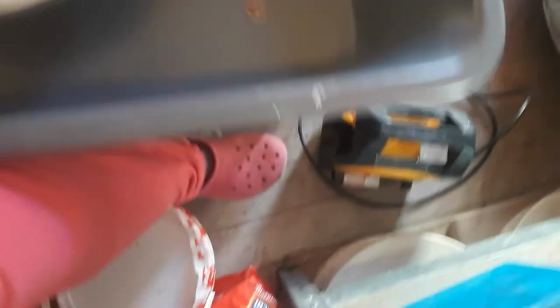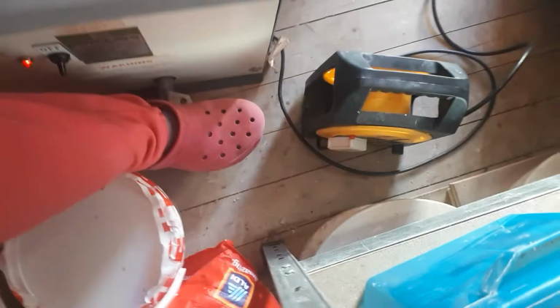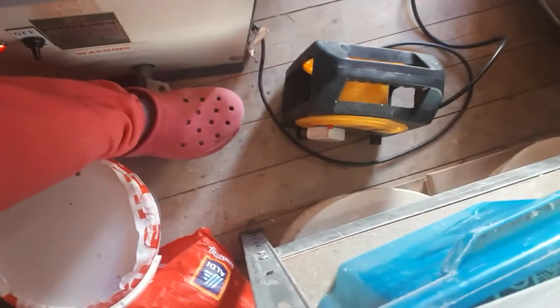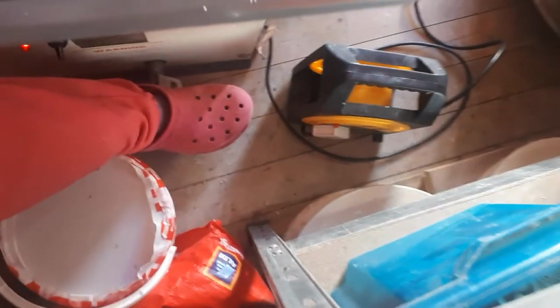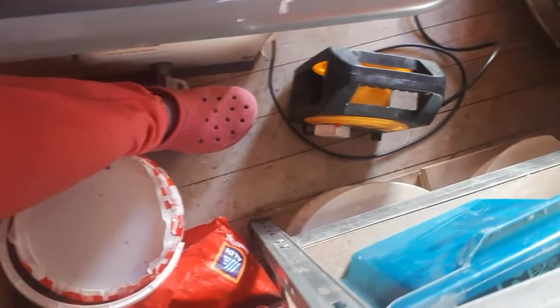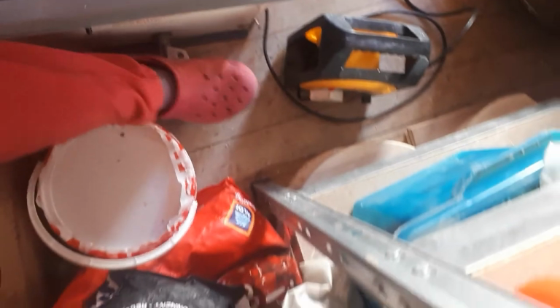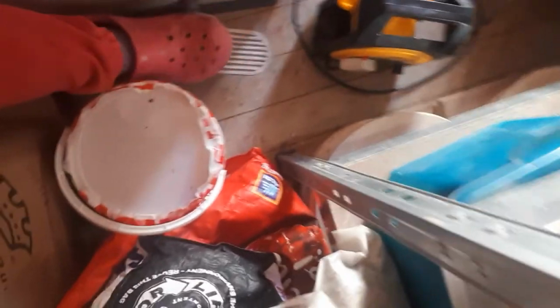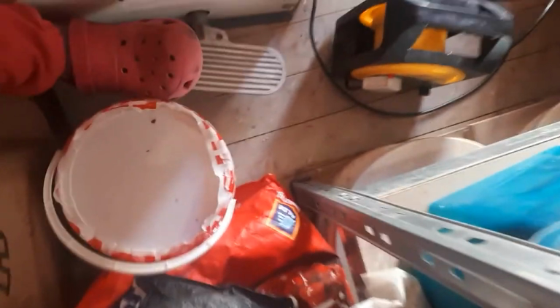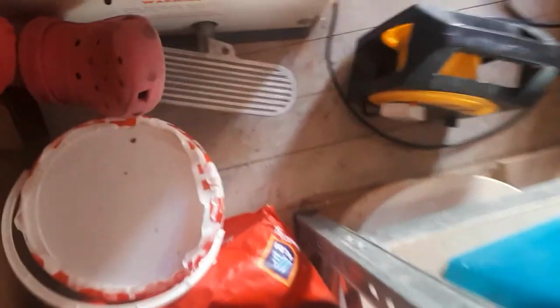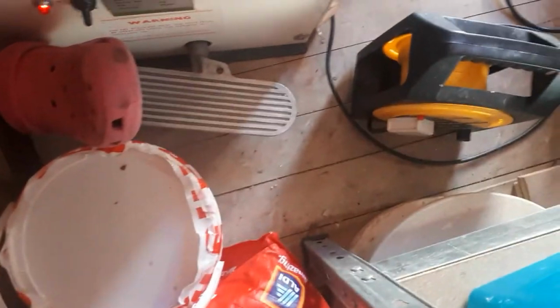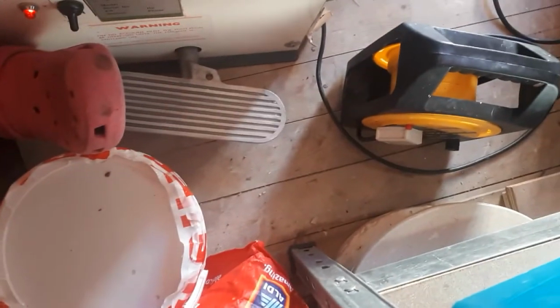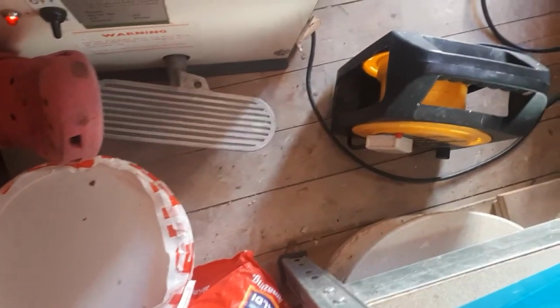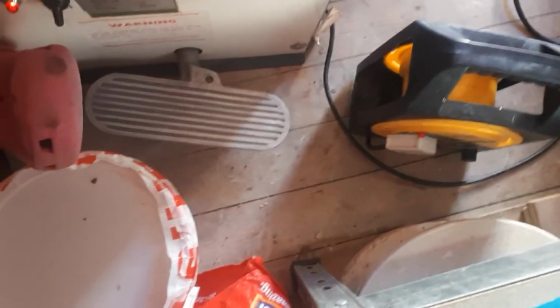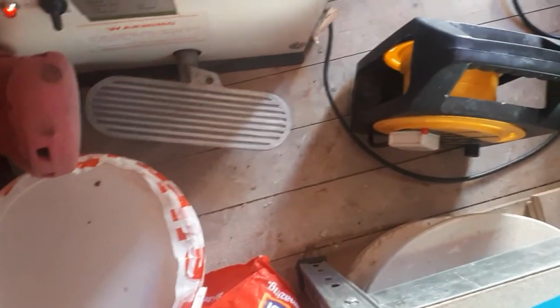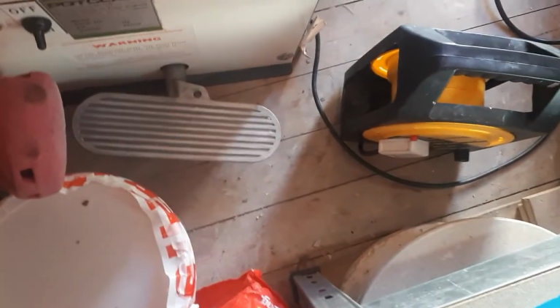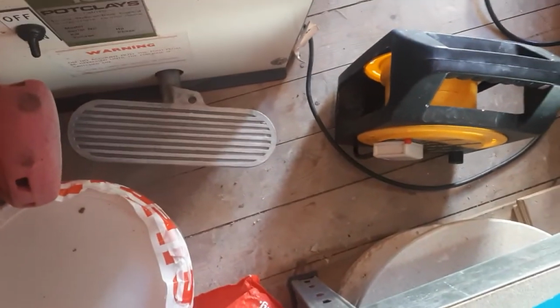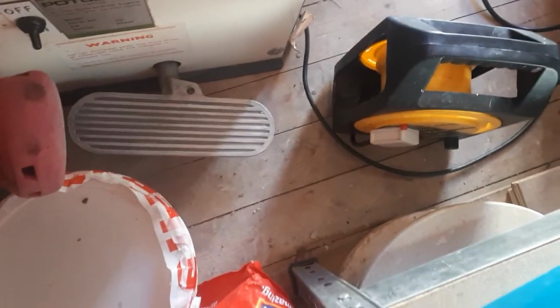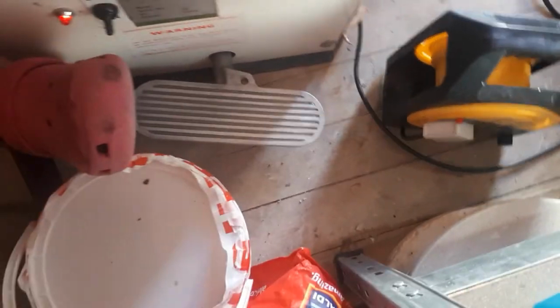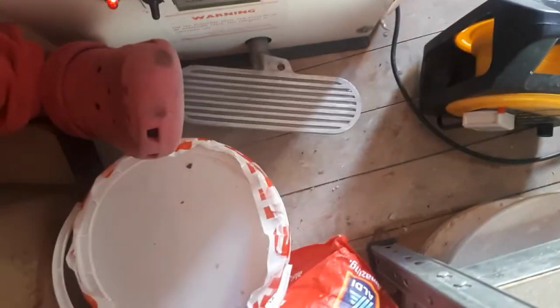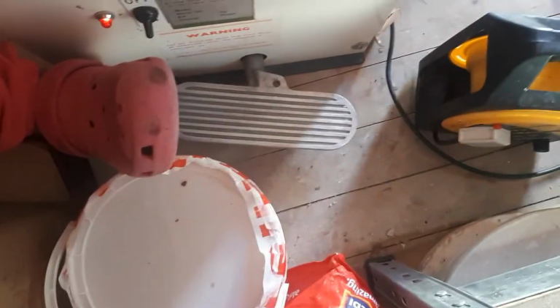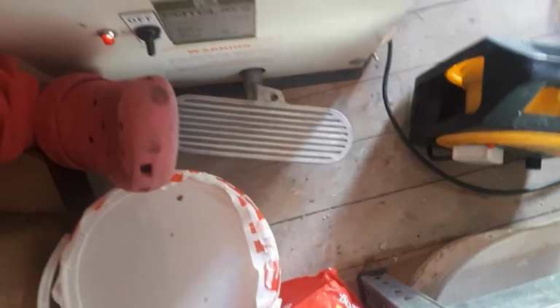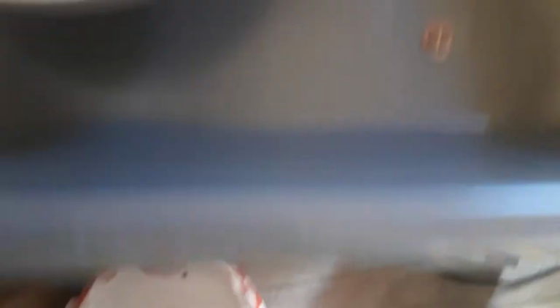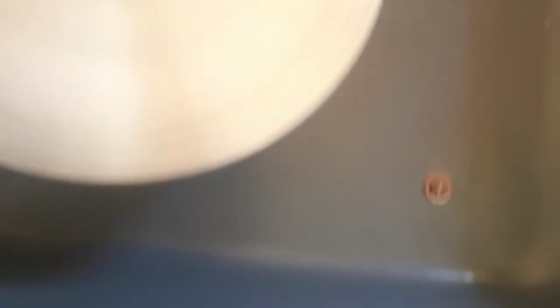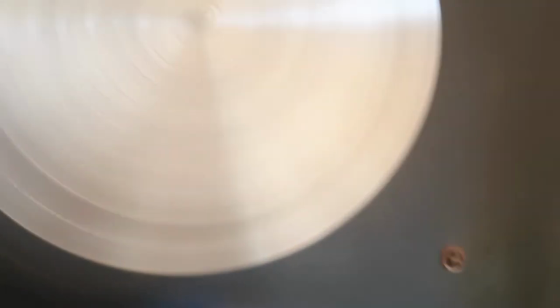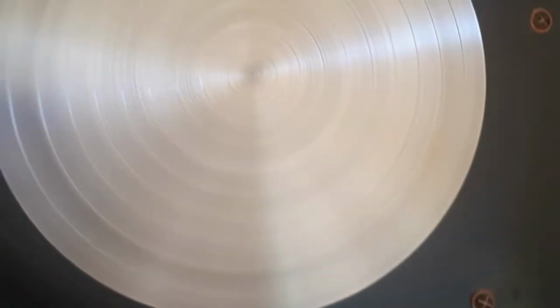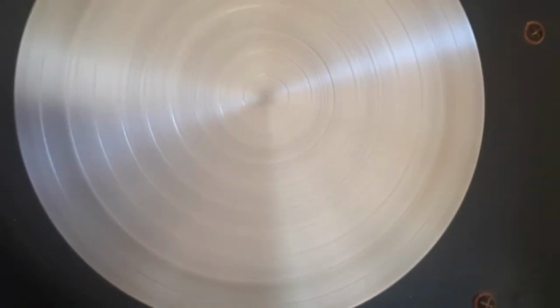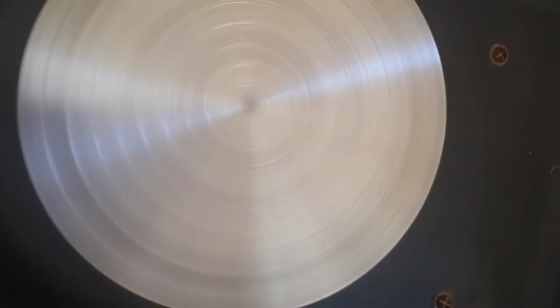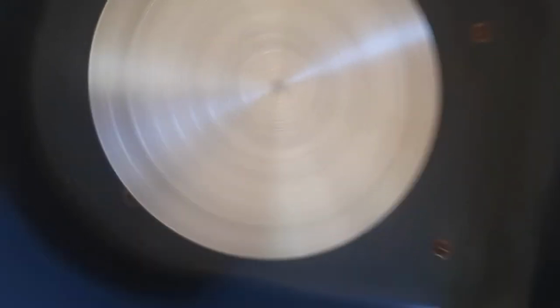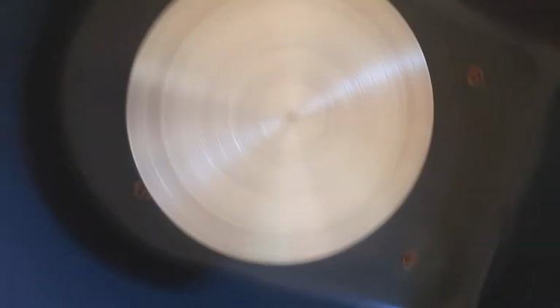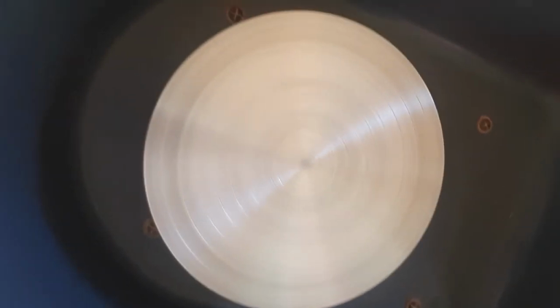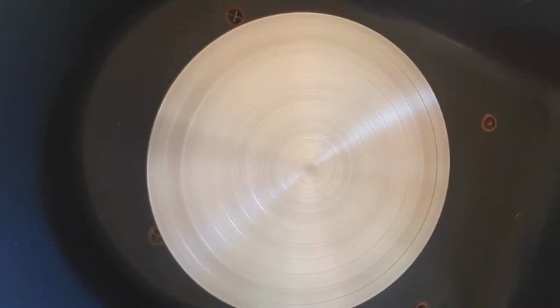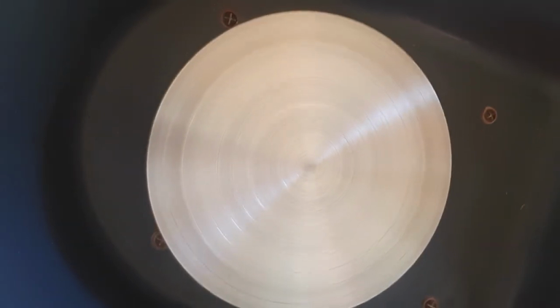This is the maximum speed of the wheel. You can lock the wheel in this position, leave the pedal there like that — and this is the maximum speed.